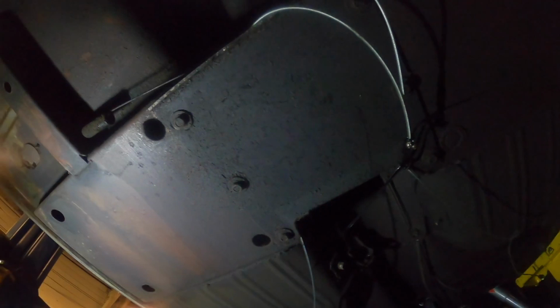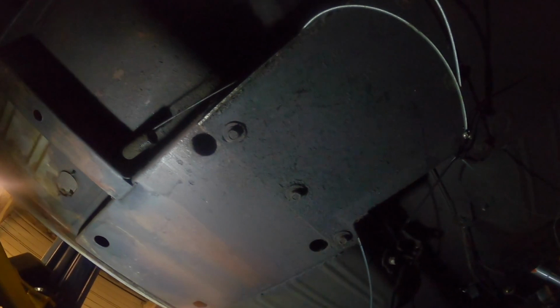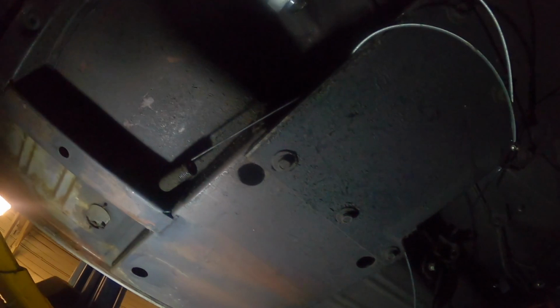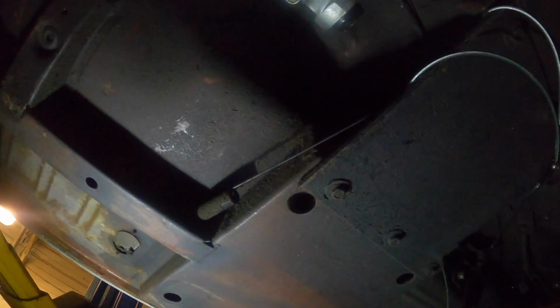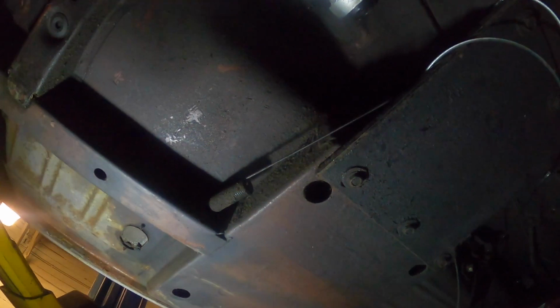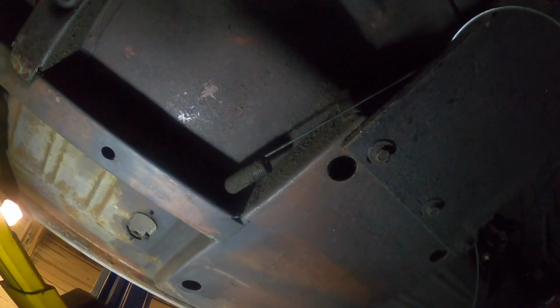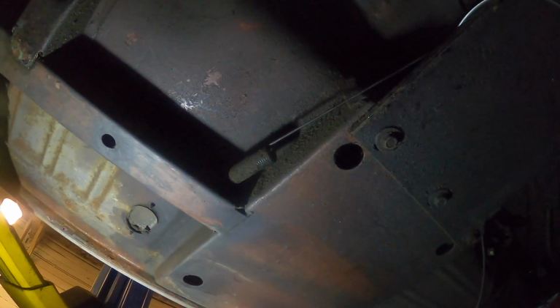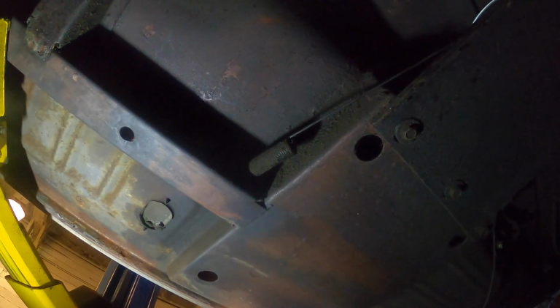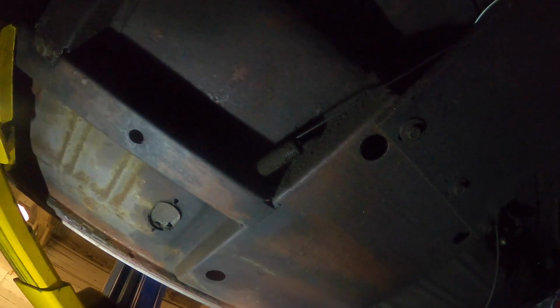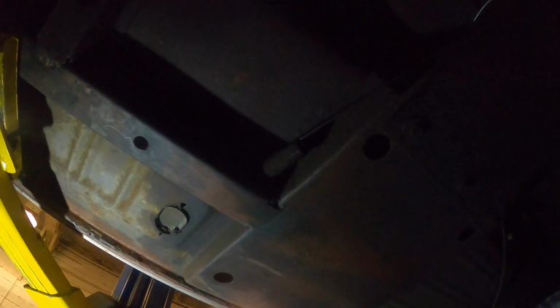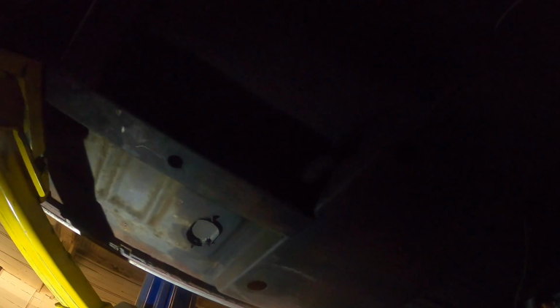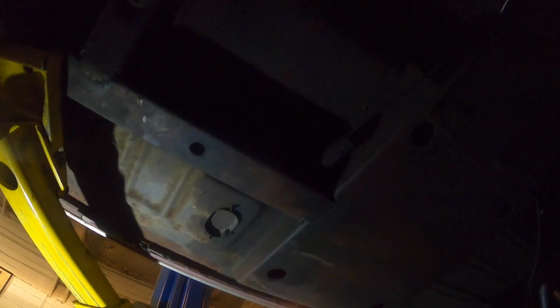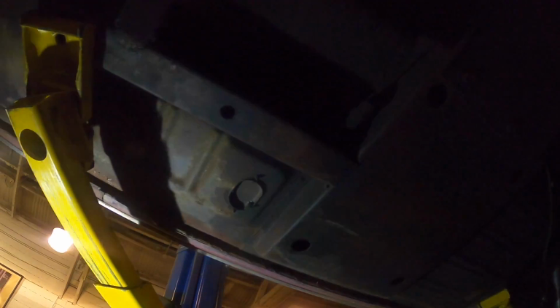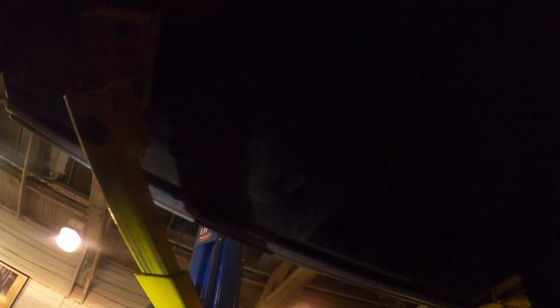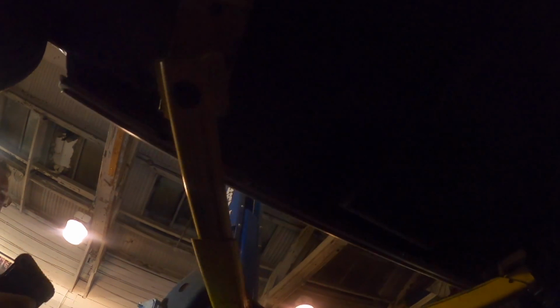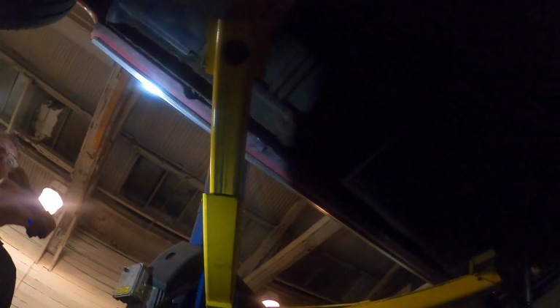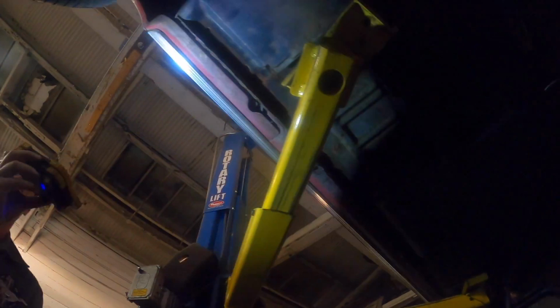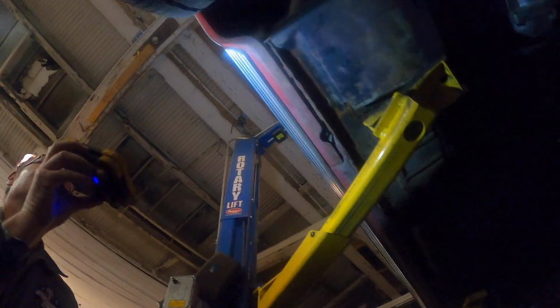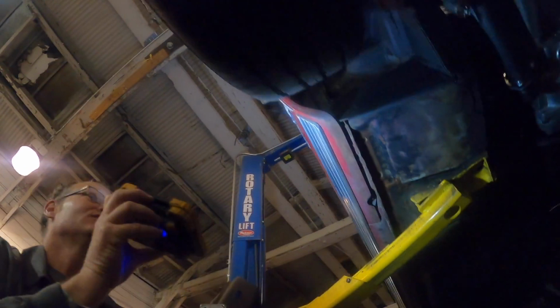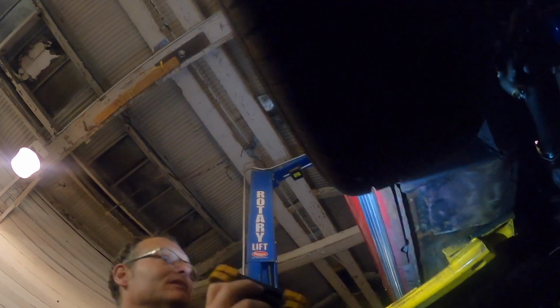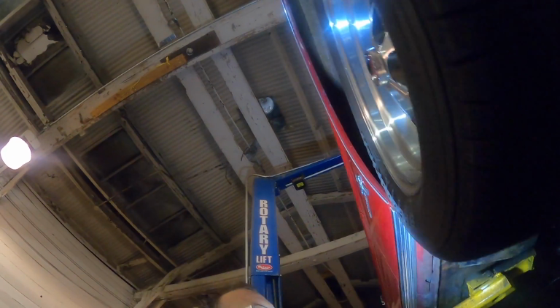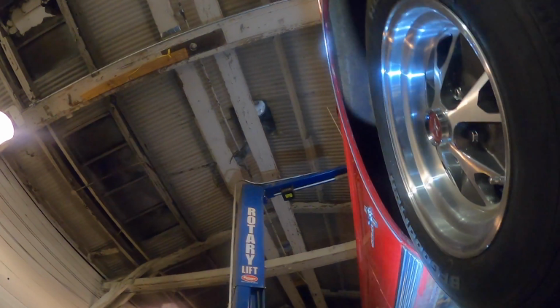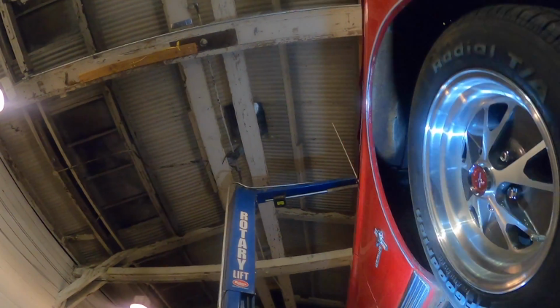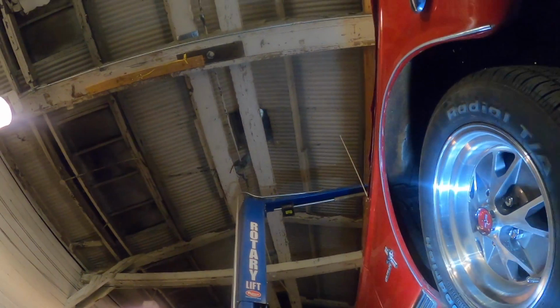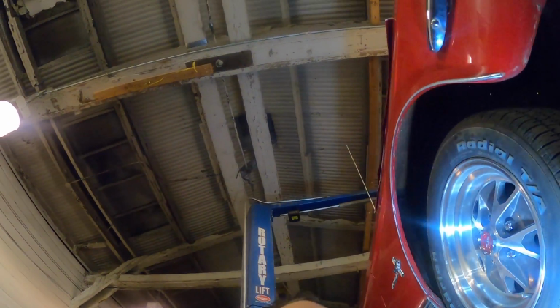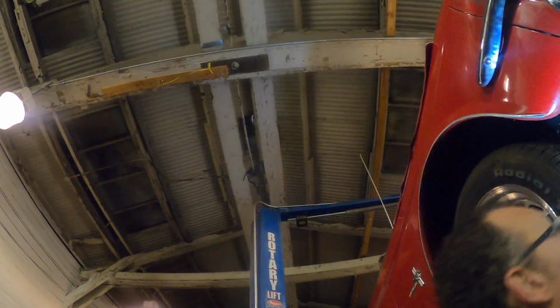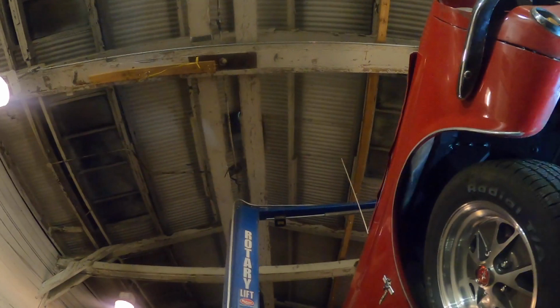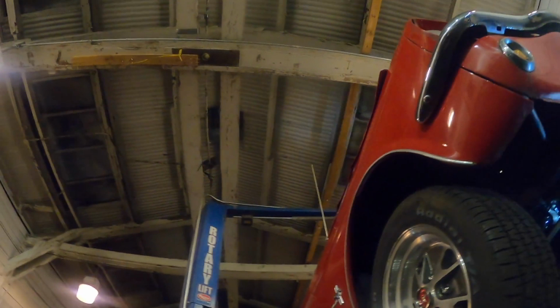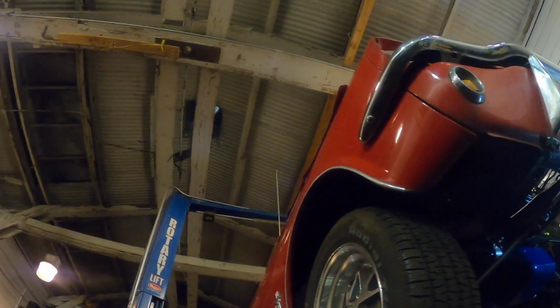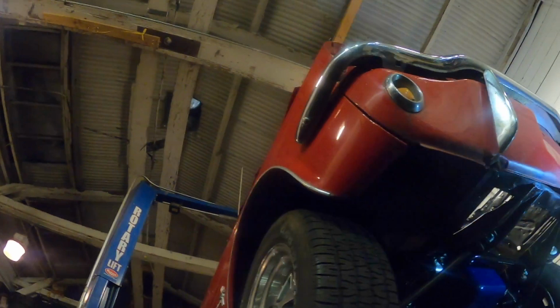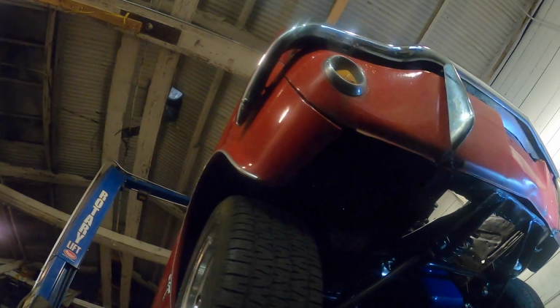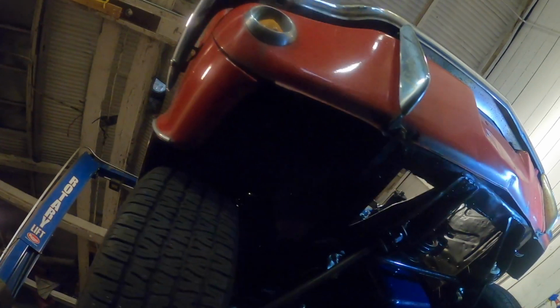For all you people out there, just know that a coupe console and a convertible console are different — they do not interchange, because the contour of the floor is different. So that's what's going on underneath this car, but the front of the car is always important.